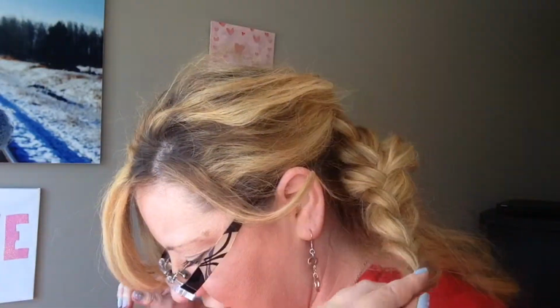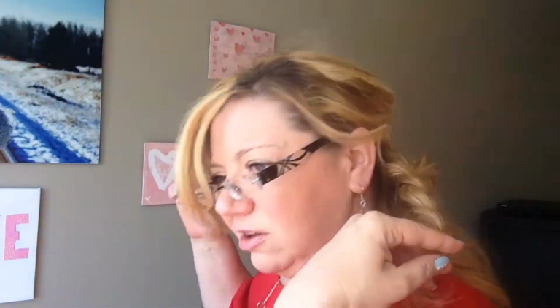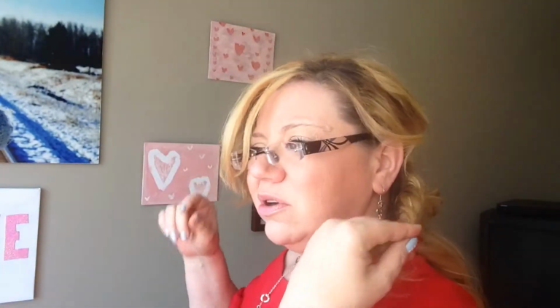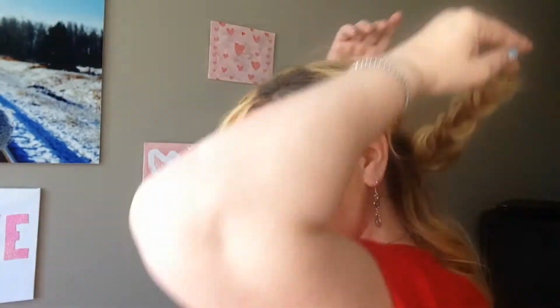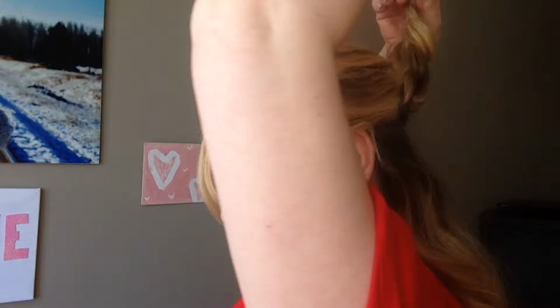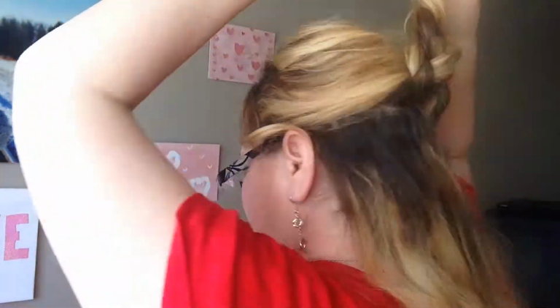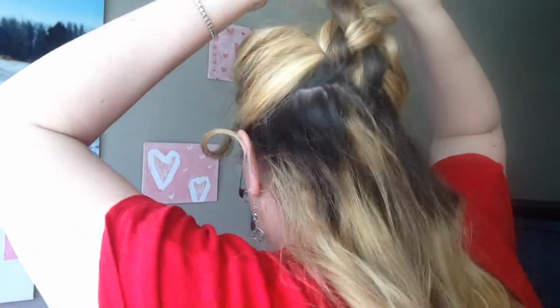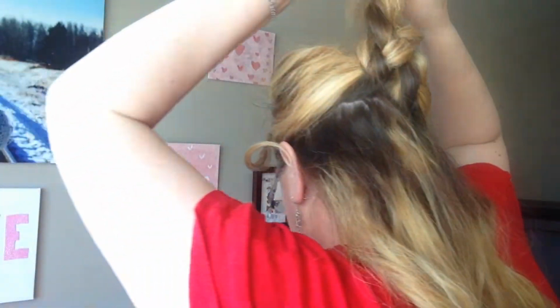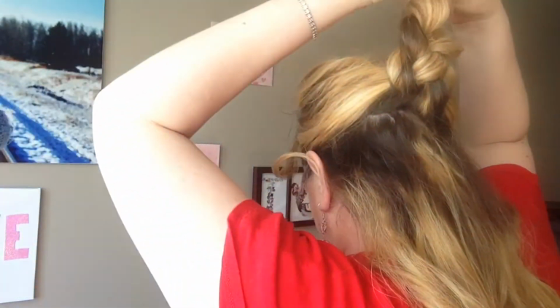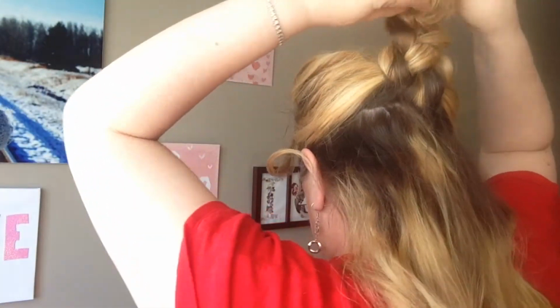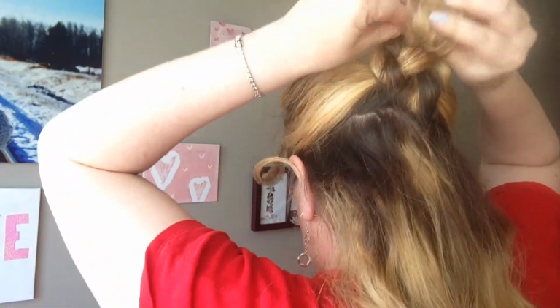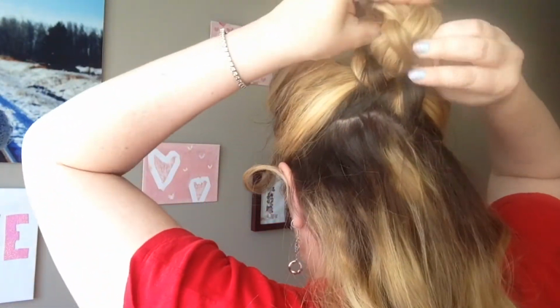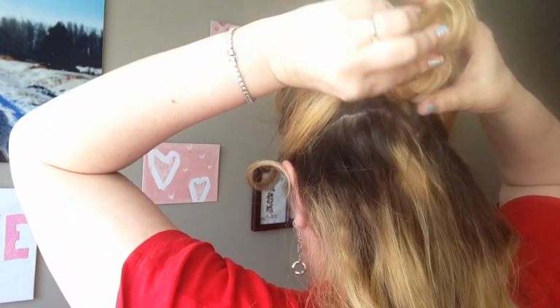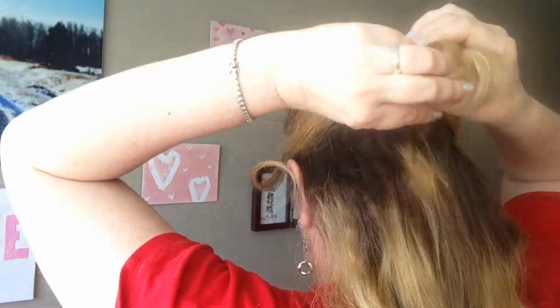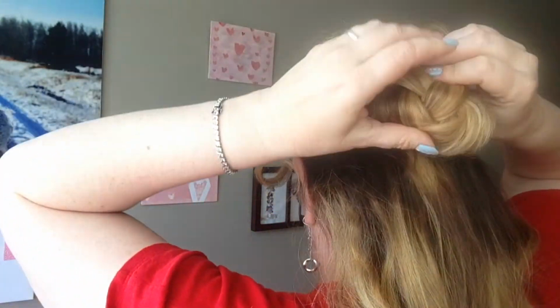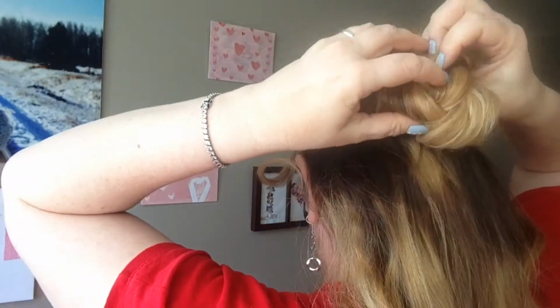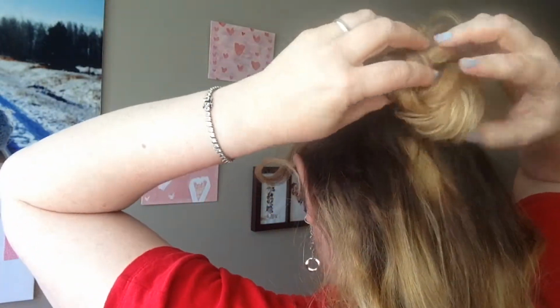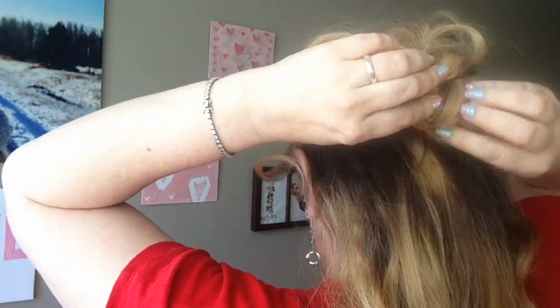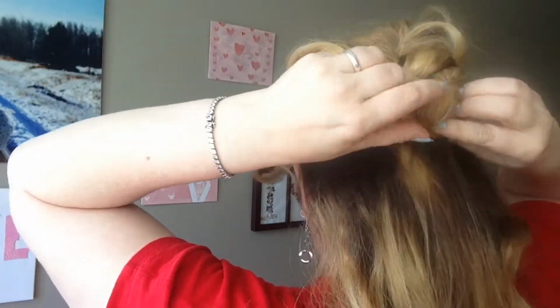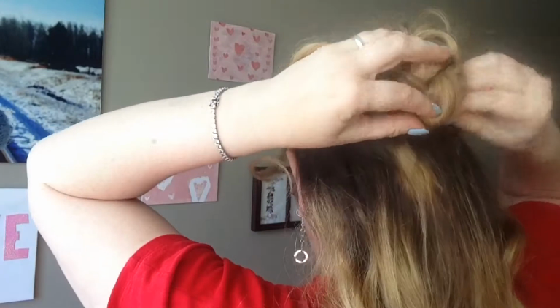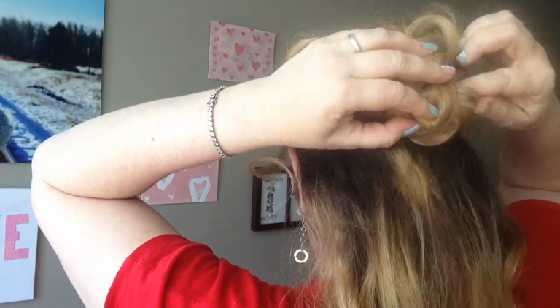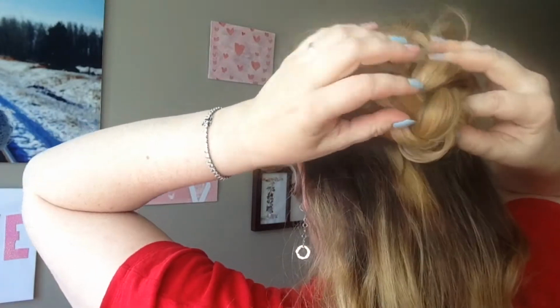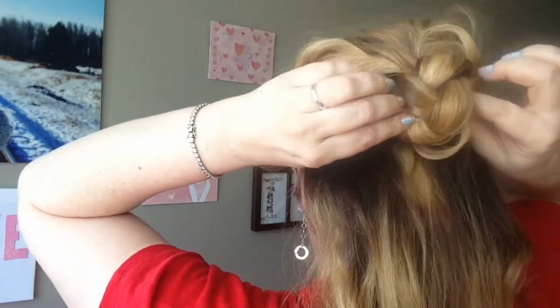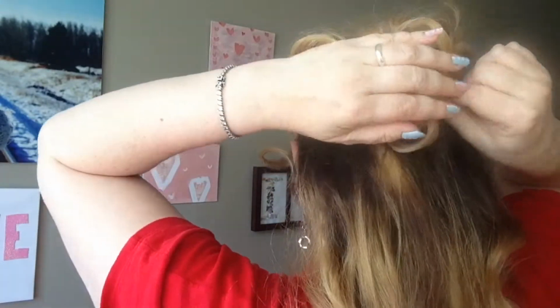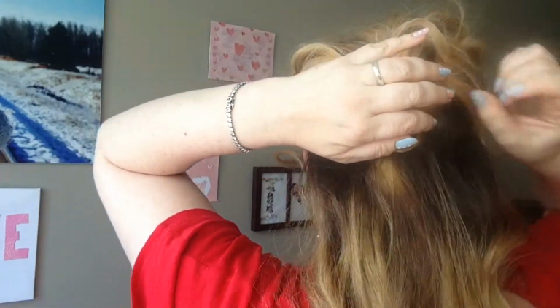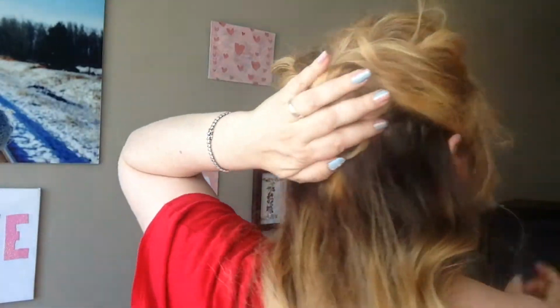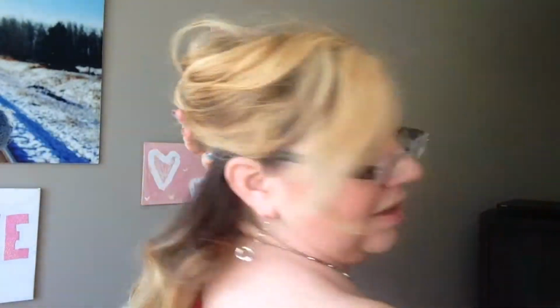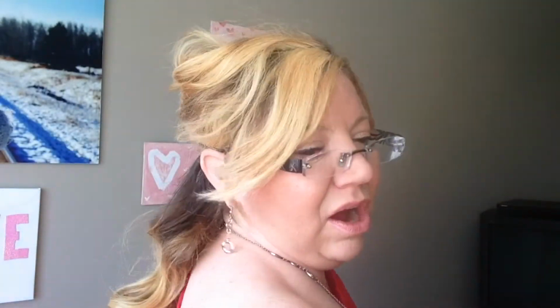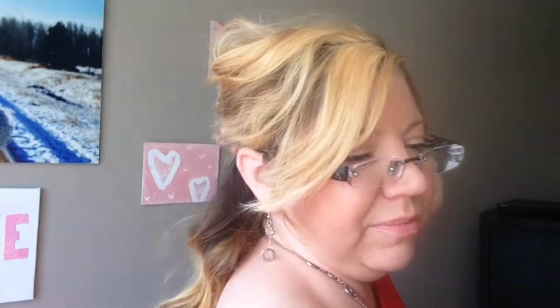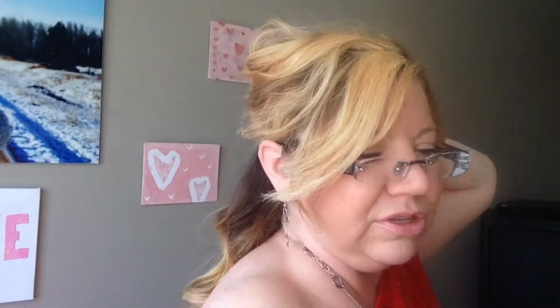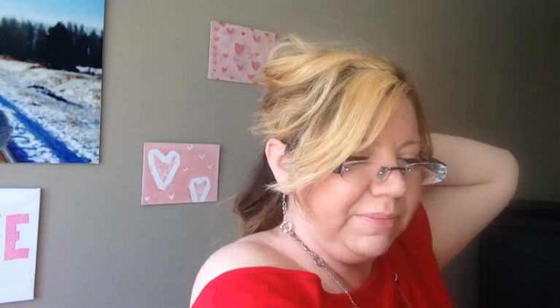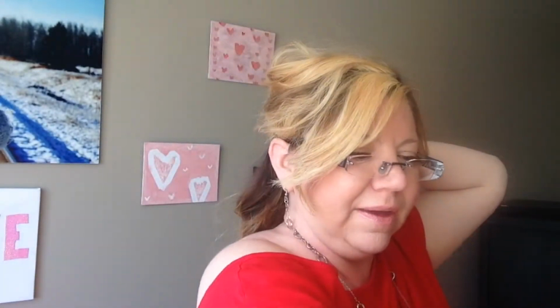Now I'm just going to take the braid and roll it in and kind of tuck it in. And then I'm going to bobby pin them.